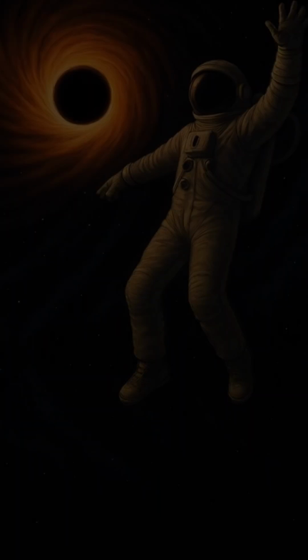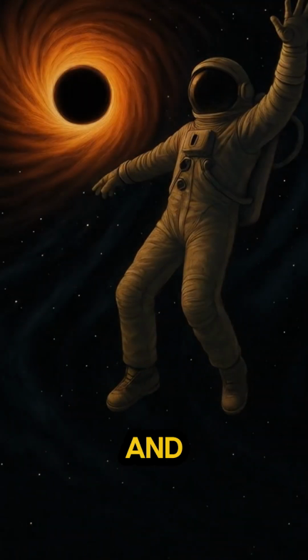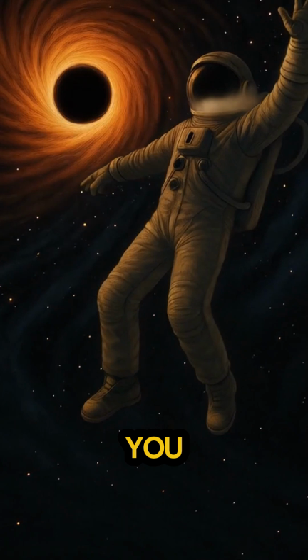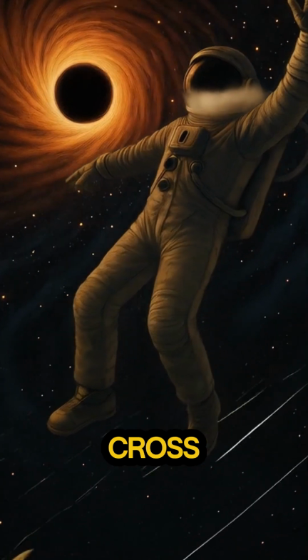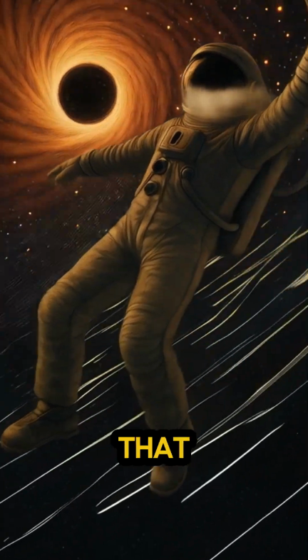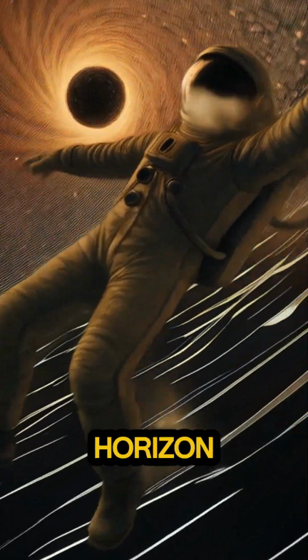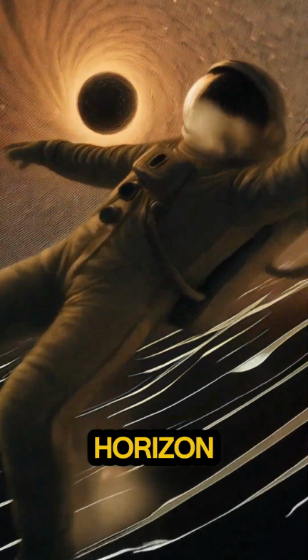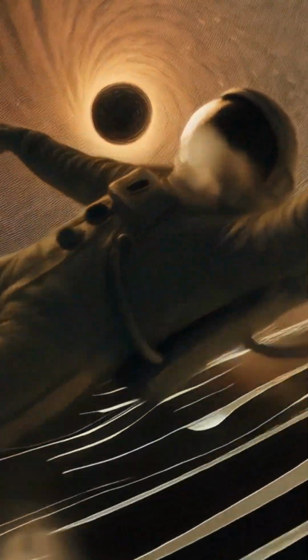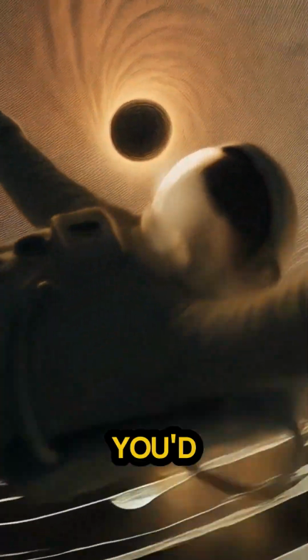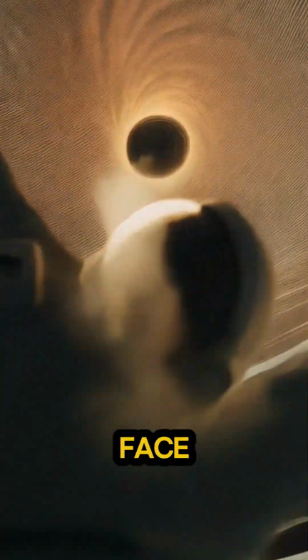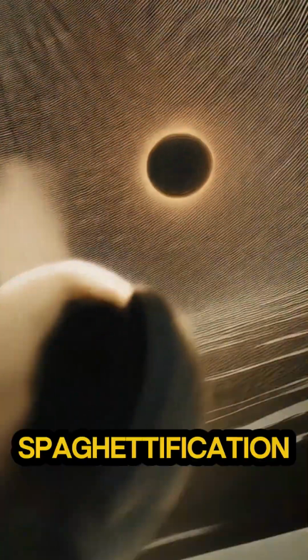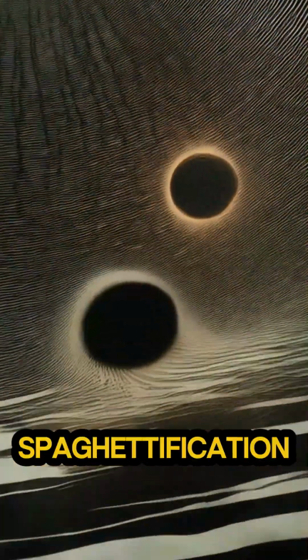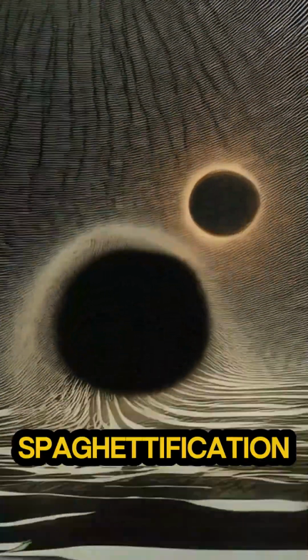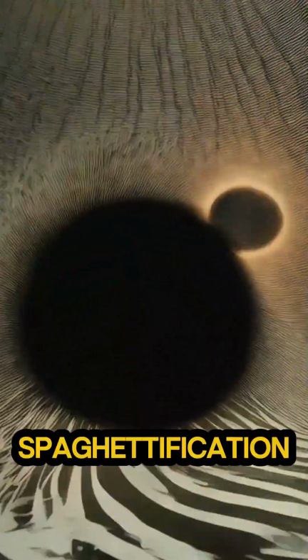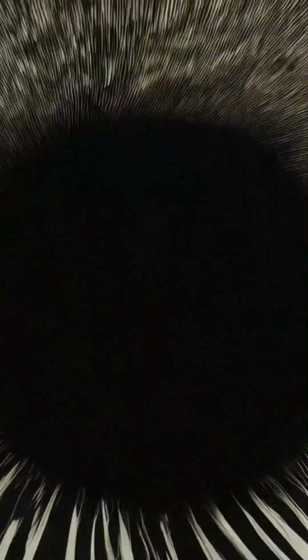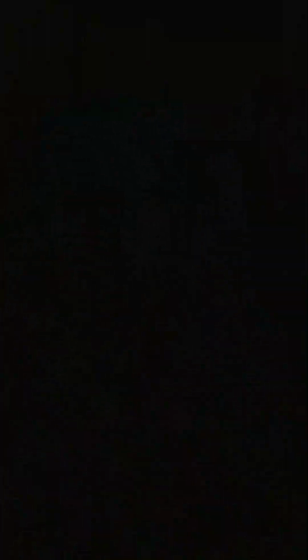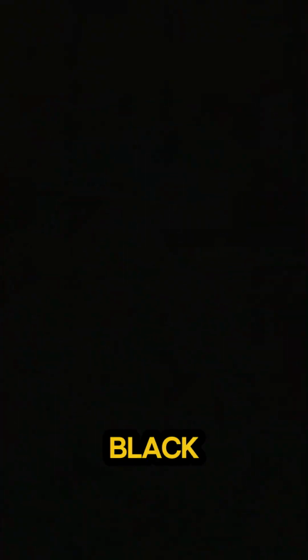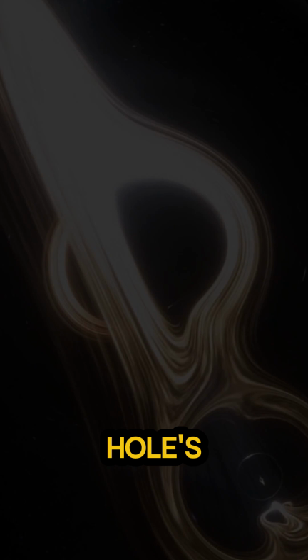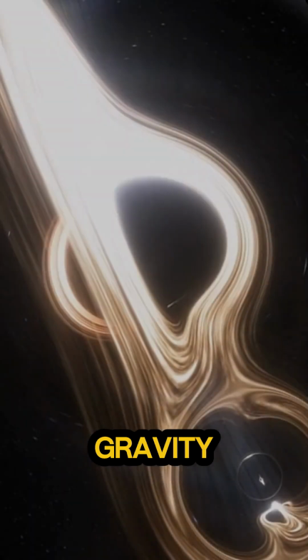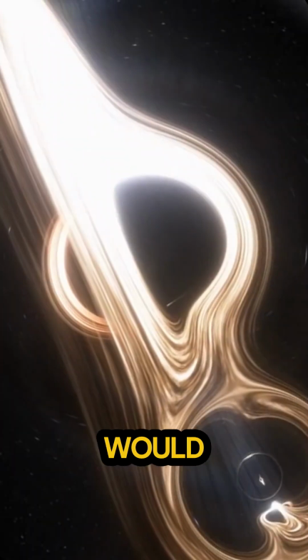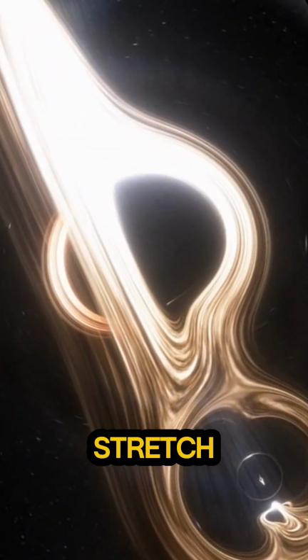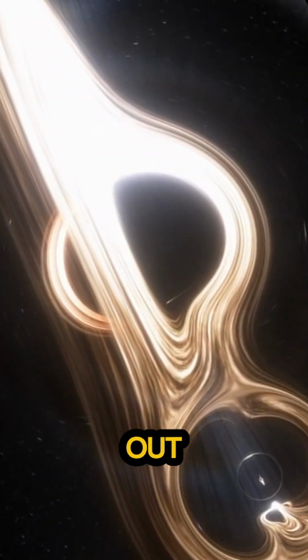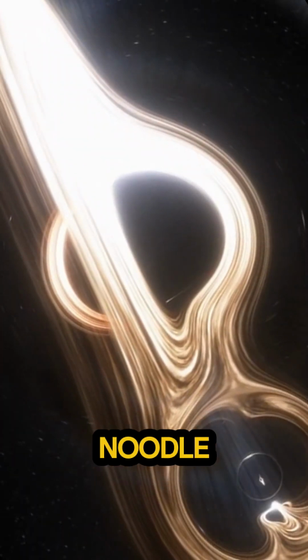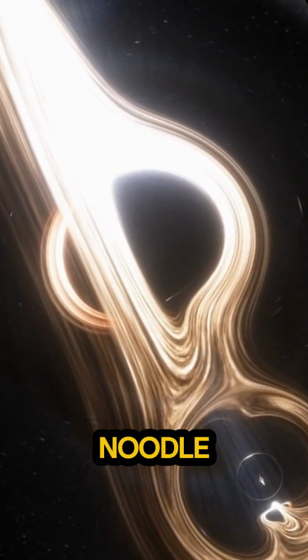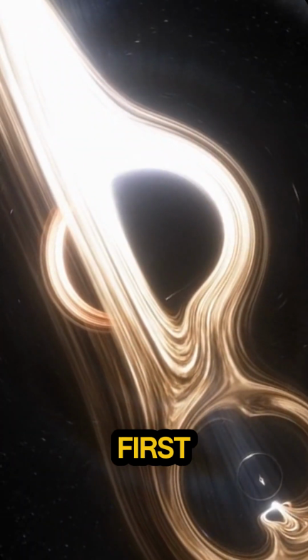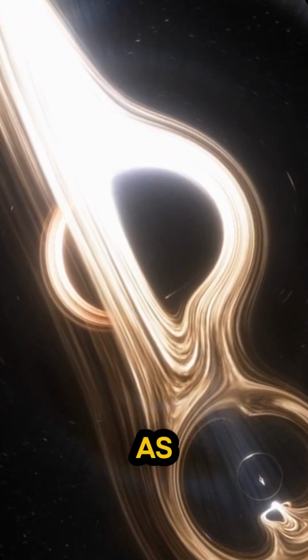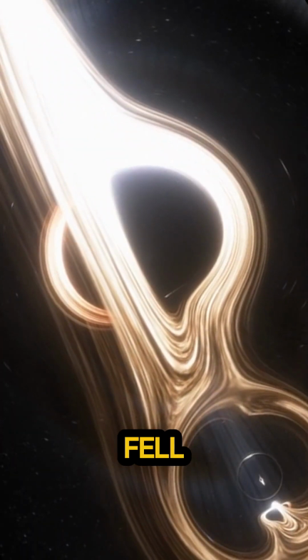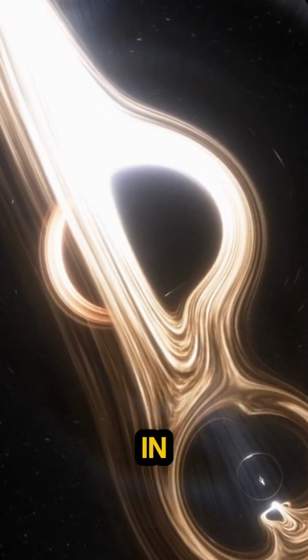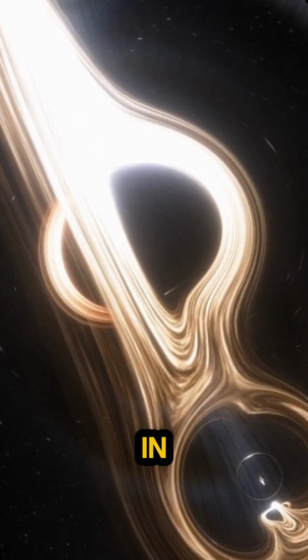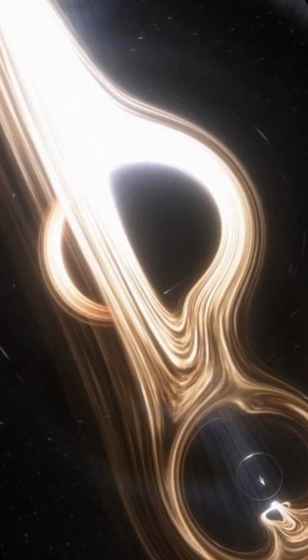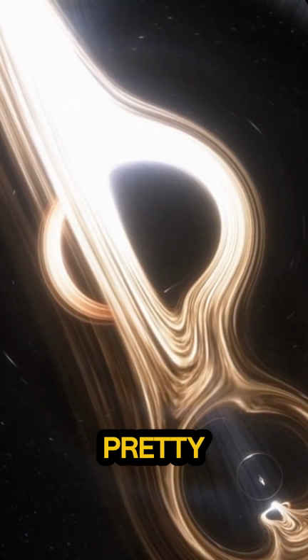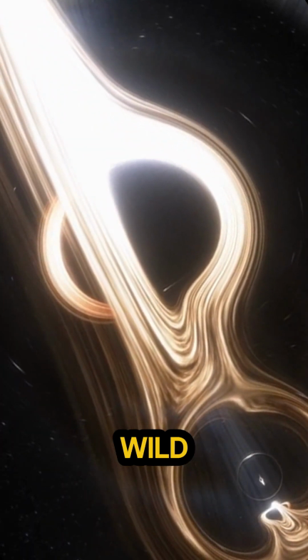And if you did cross that horizon, you'd face spaghettification. The black hole's gravity would stretch you out like a noodle, feet first as you fell in. Pretty wild, right?